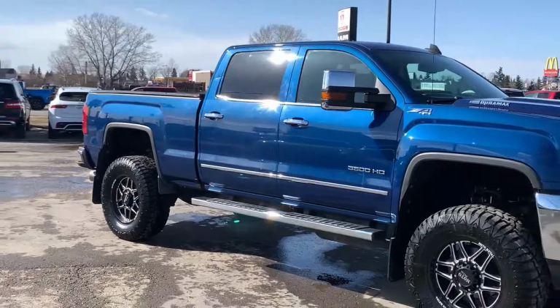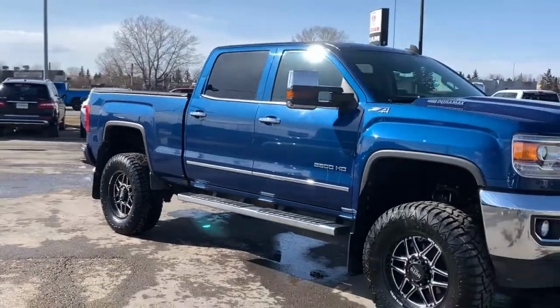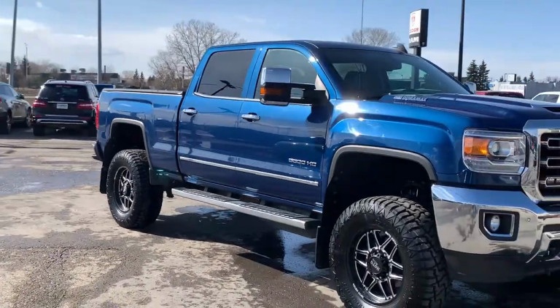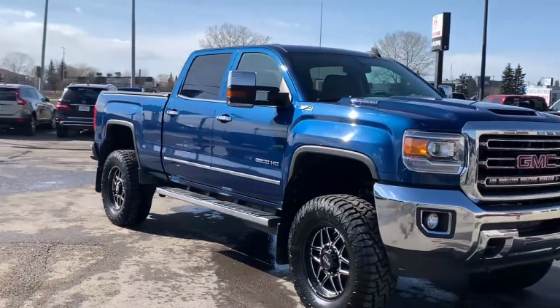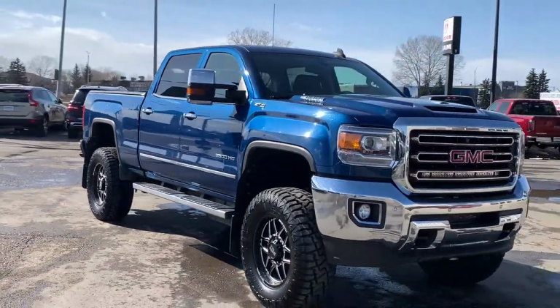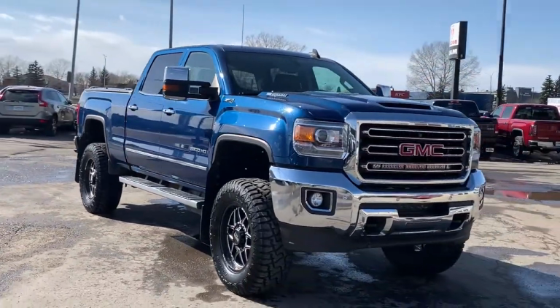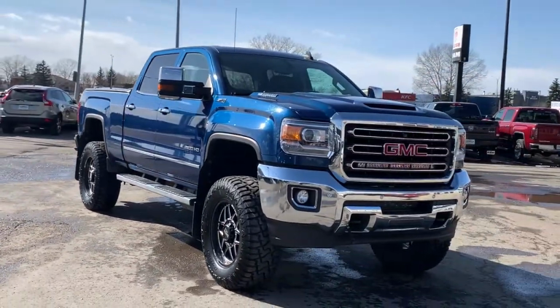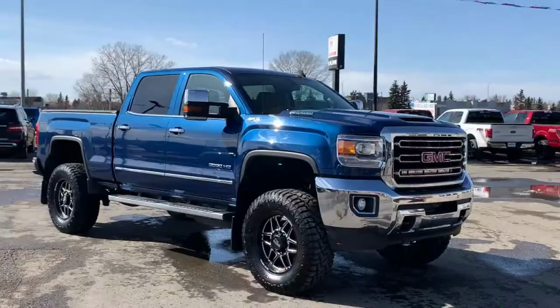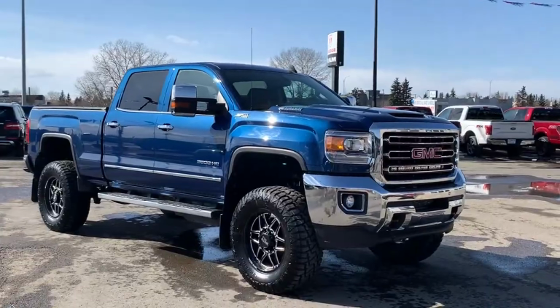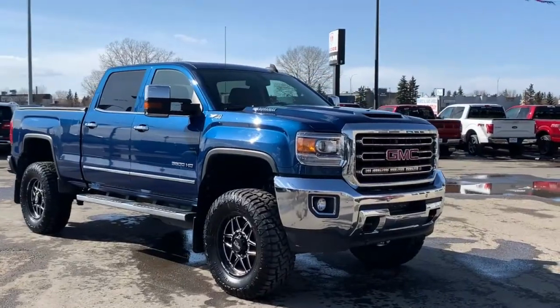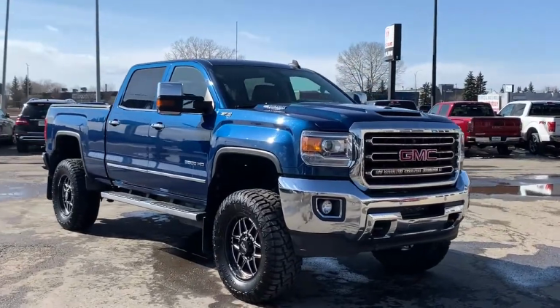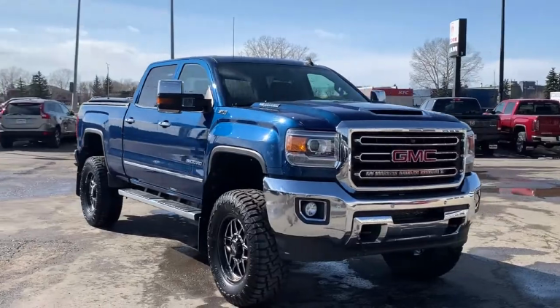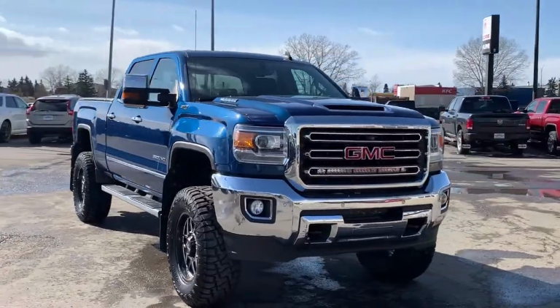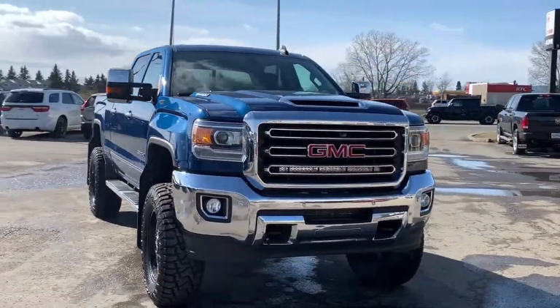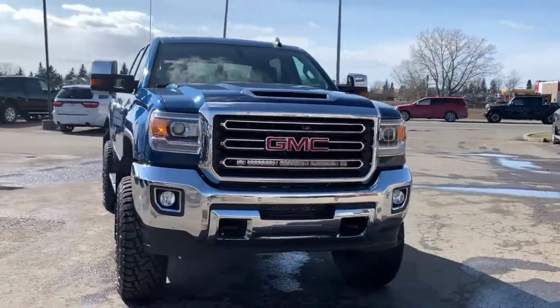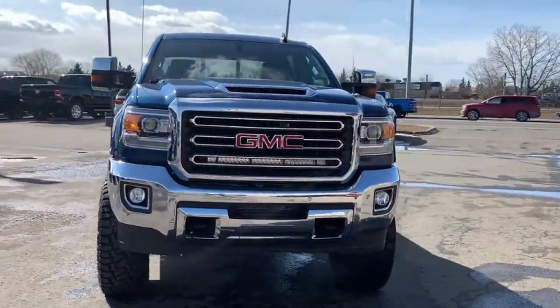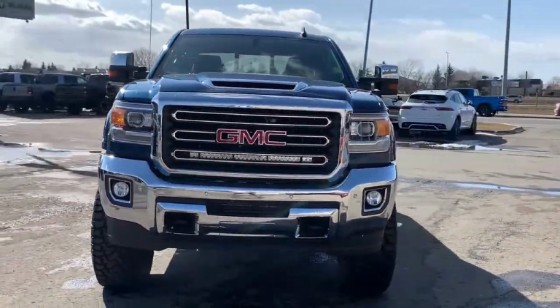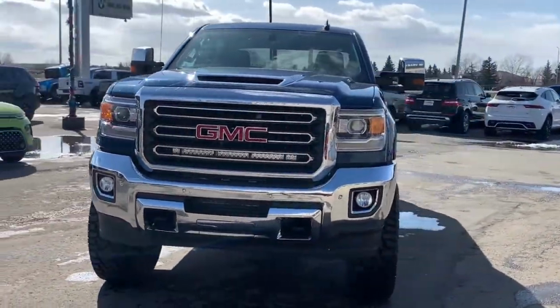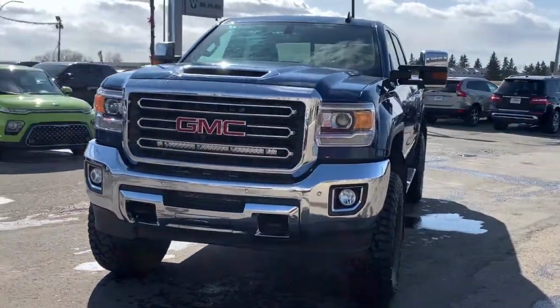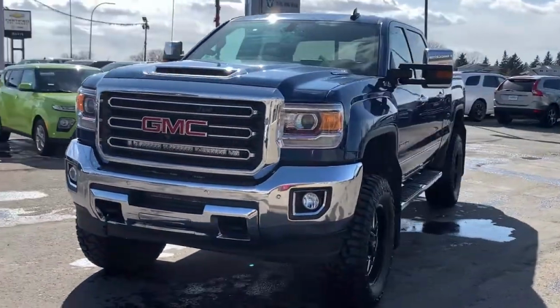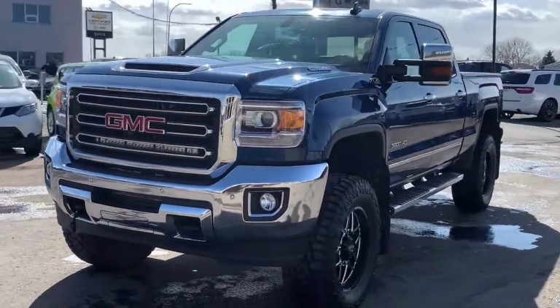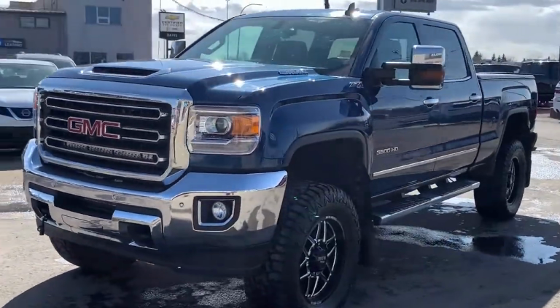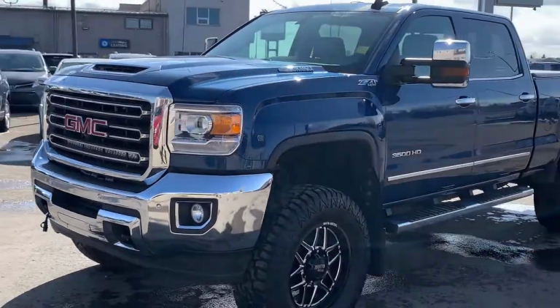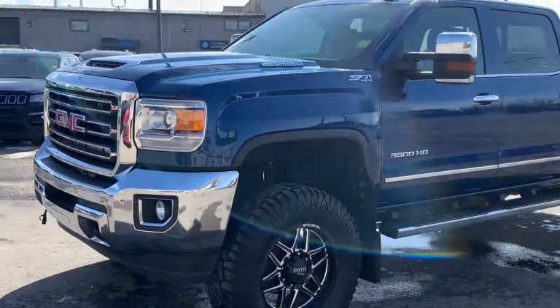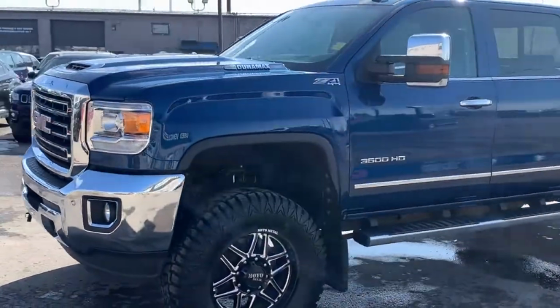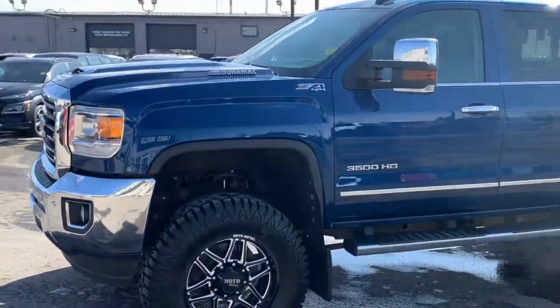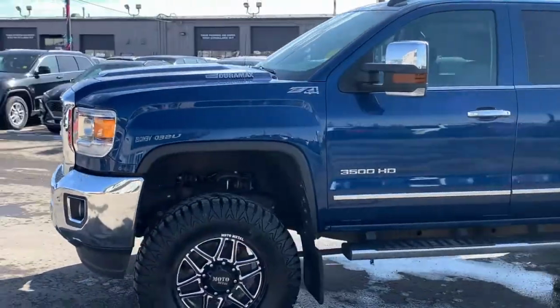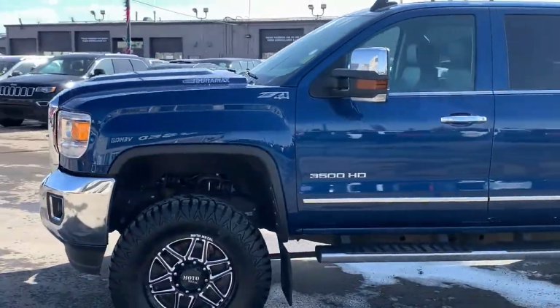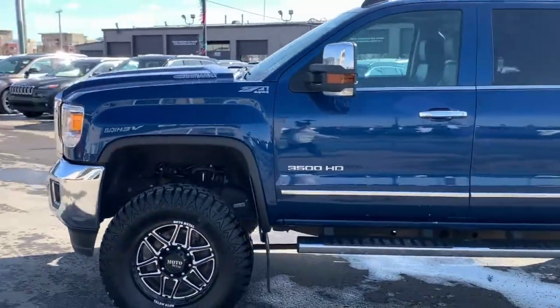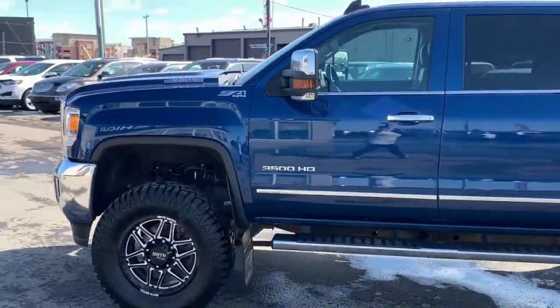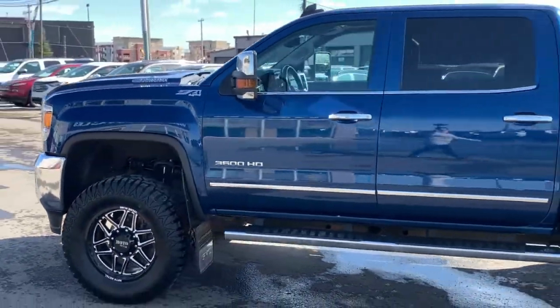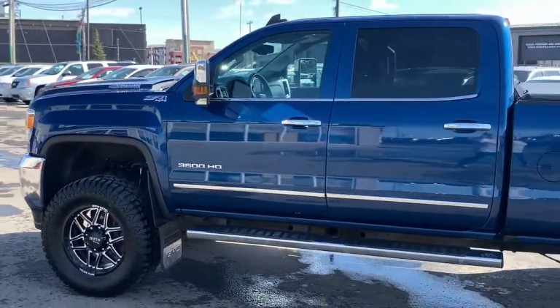This truck has gone through a full safety inspection. It has a brand new fuel pump, new fuel lines, new fuel filter, and new injectors — over $14,000 in value.